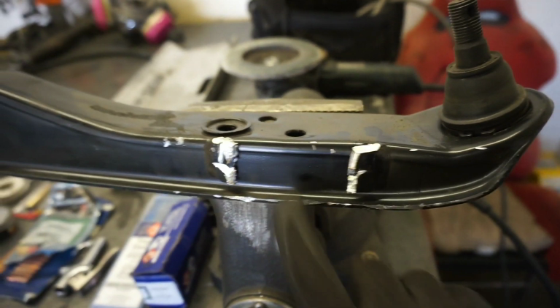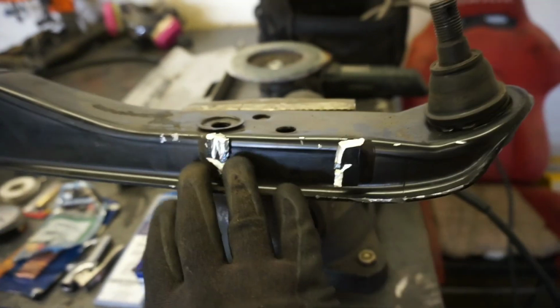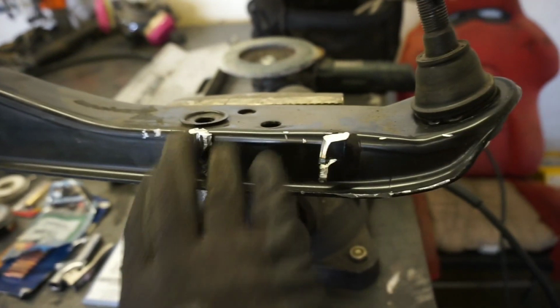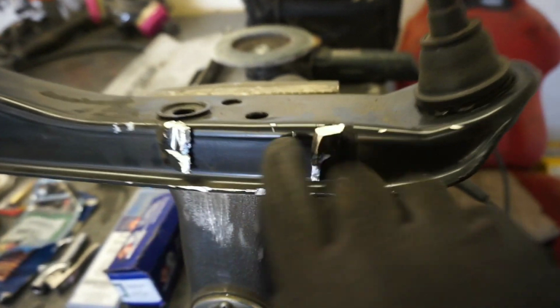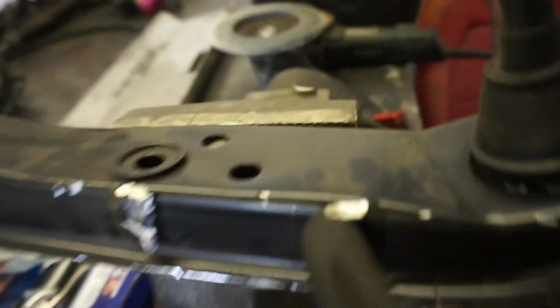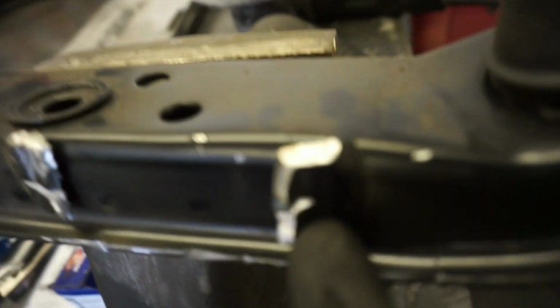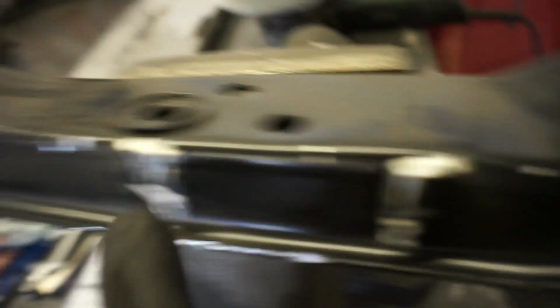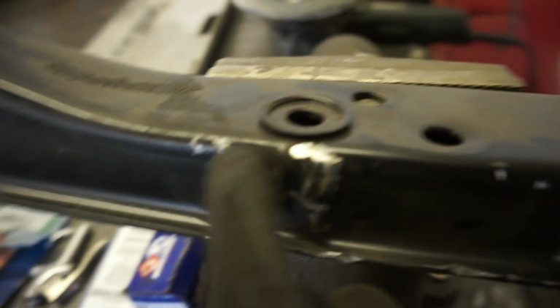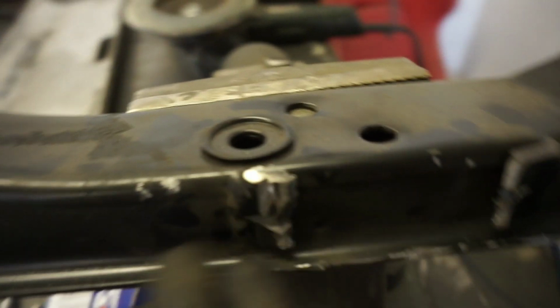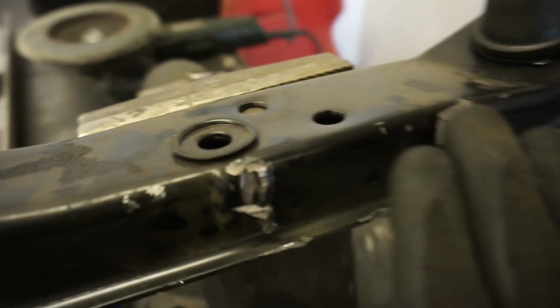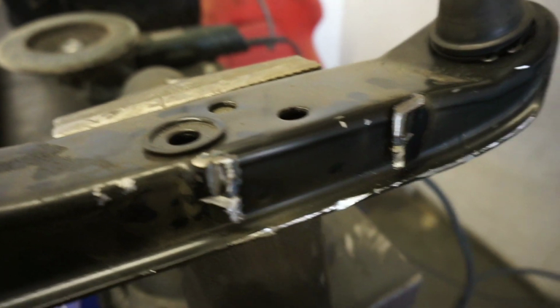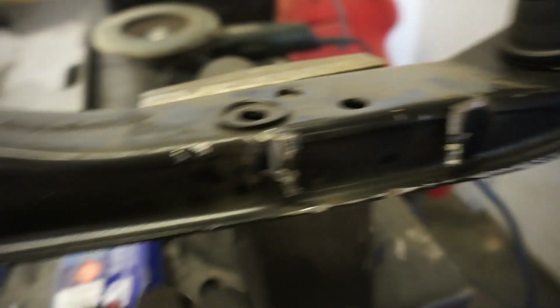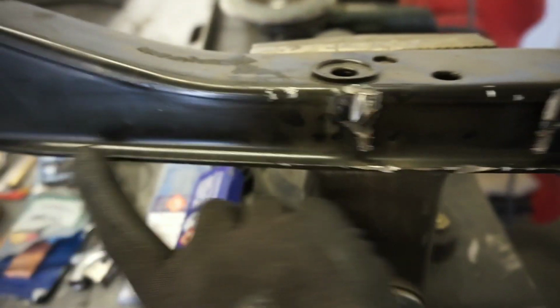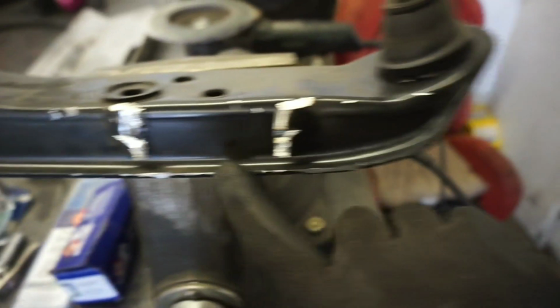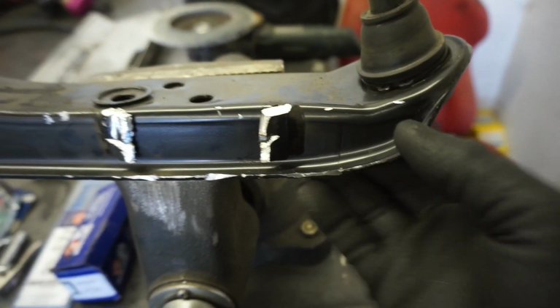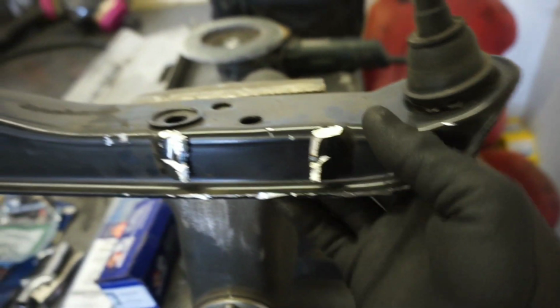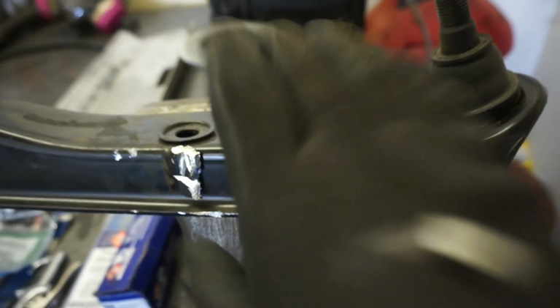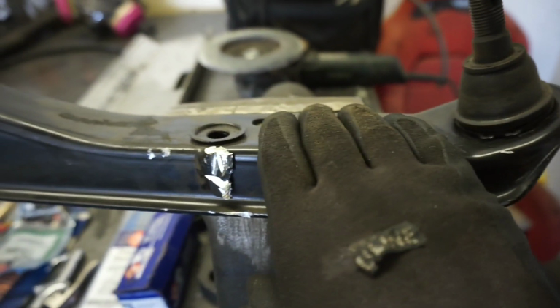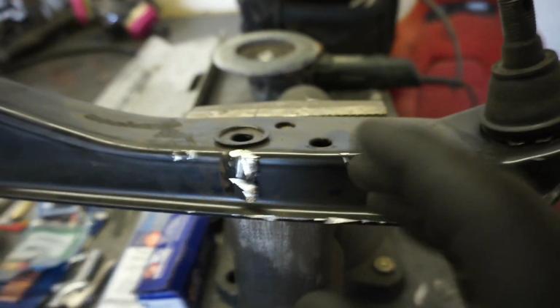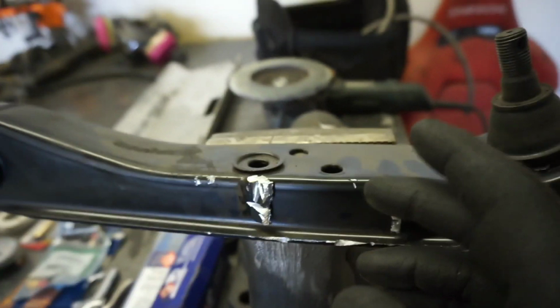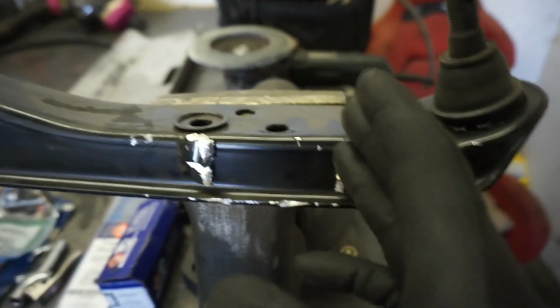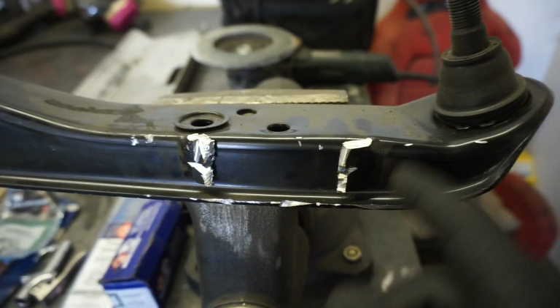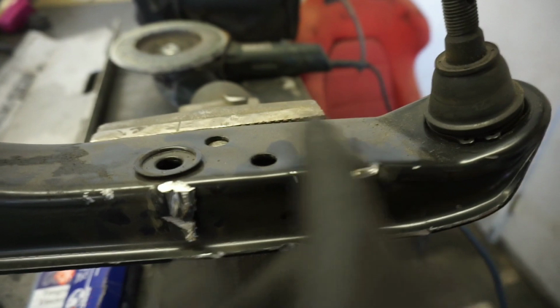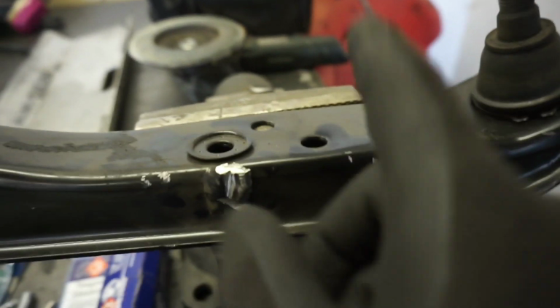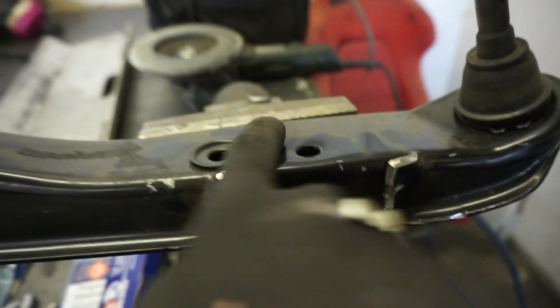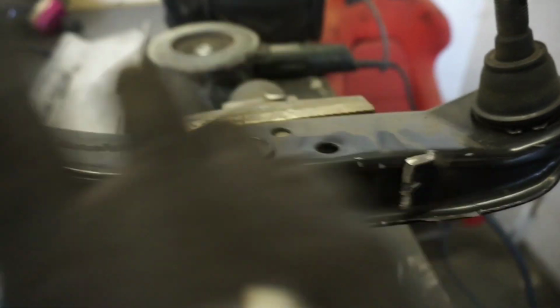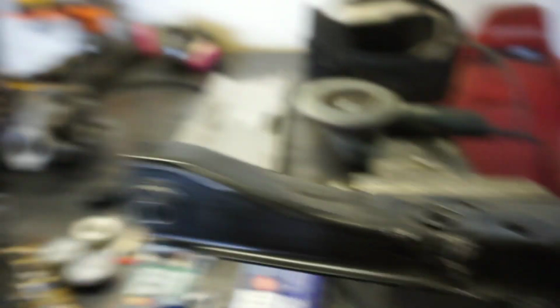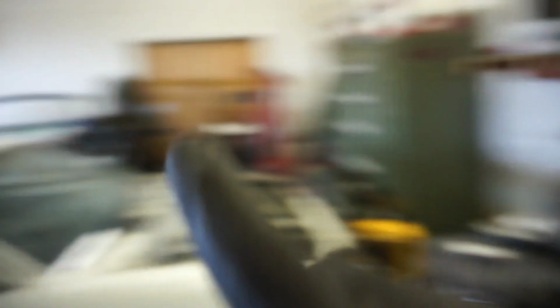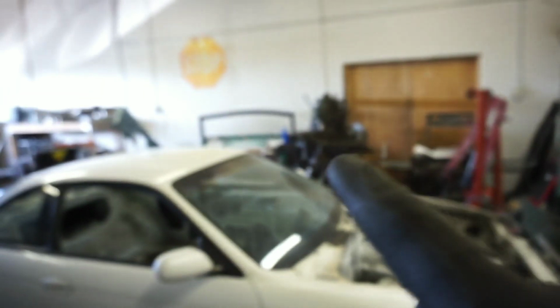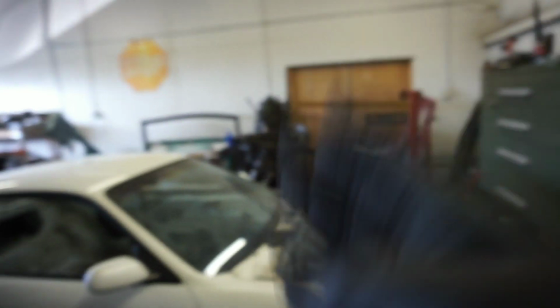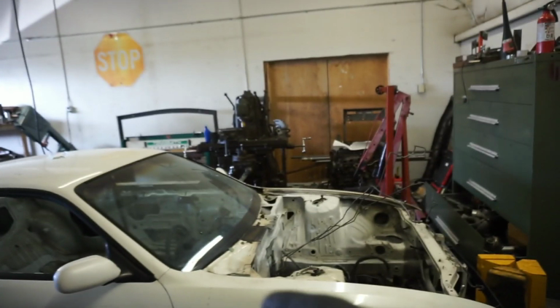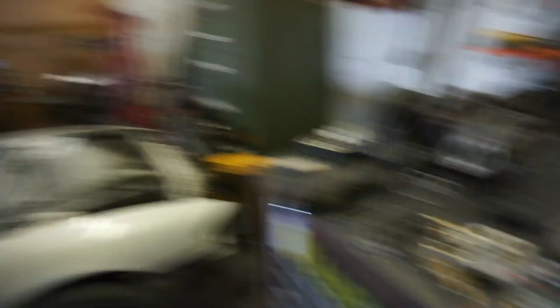We need to get these weld remnants ground down the rest of the way and prep the rest of this piece for welding. Once we get that all prepped, we're going to put it in the band saw and cut it down in our fancy handy dandy little jig.